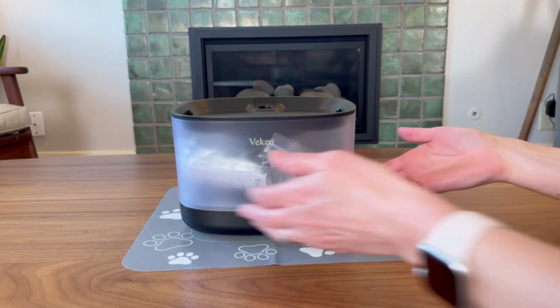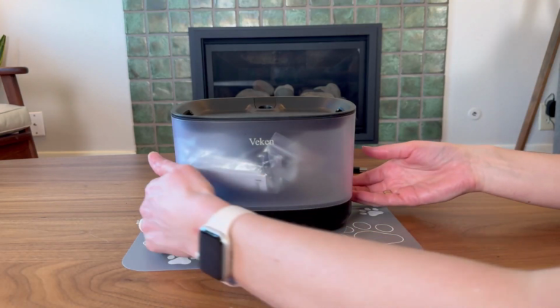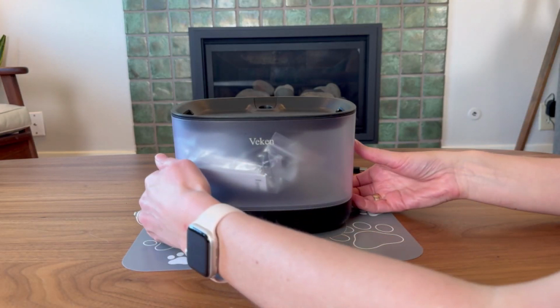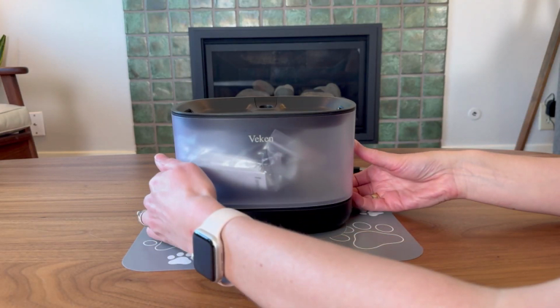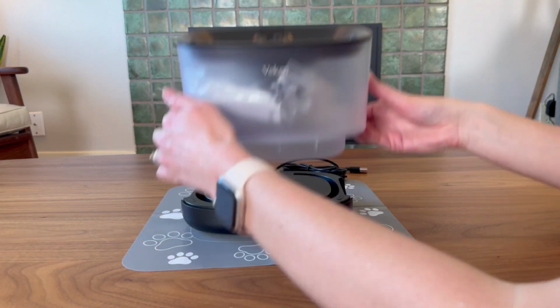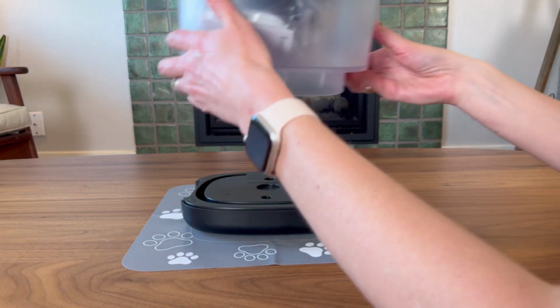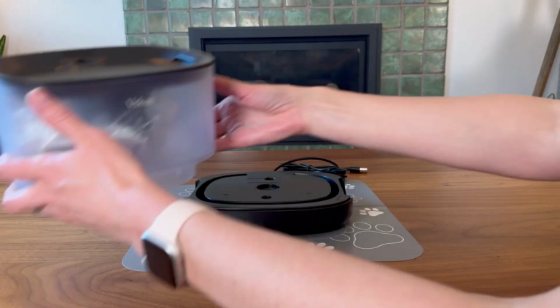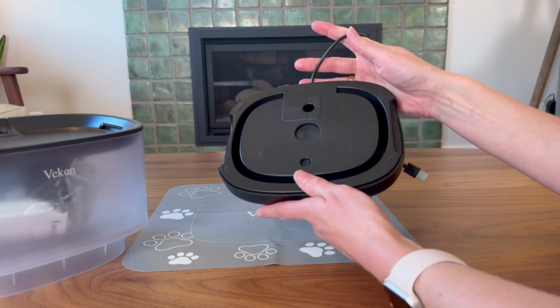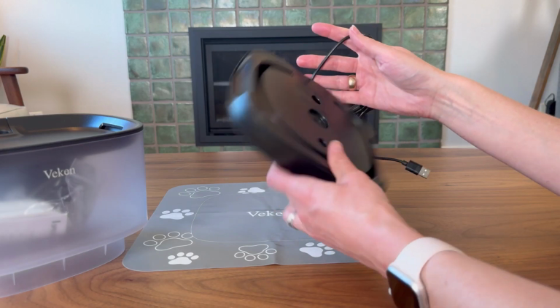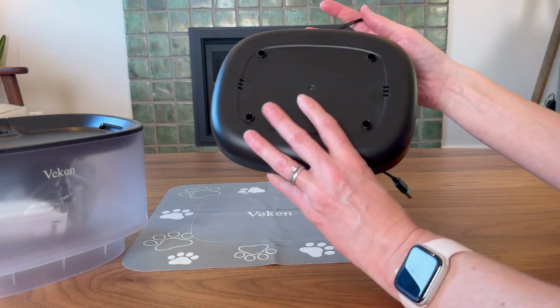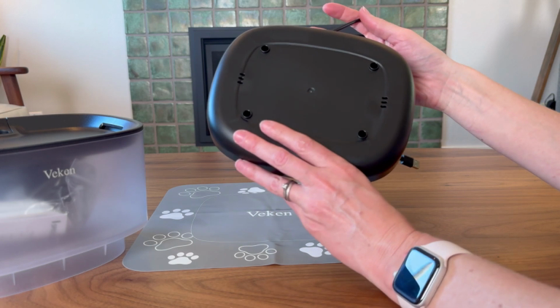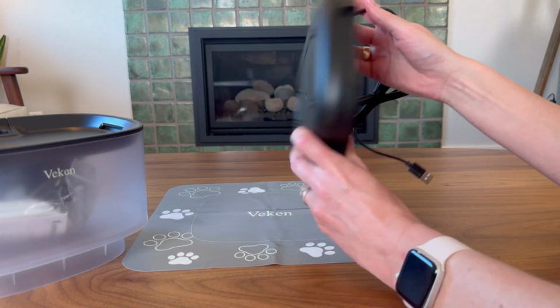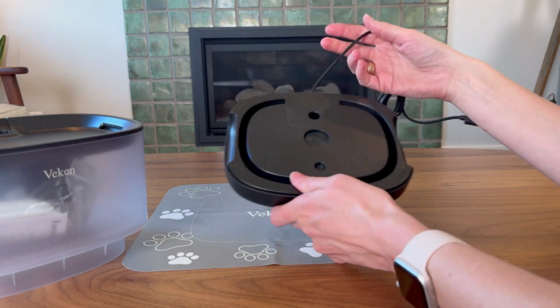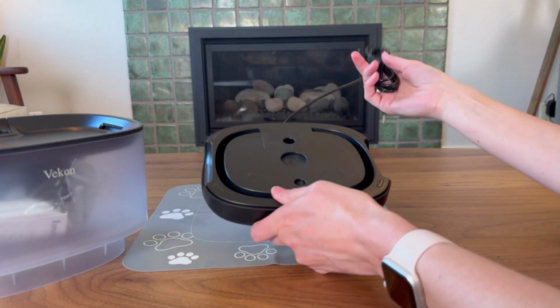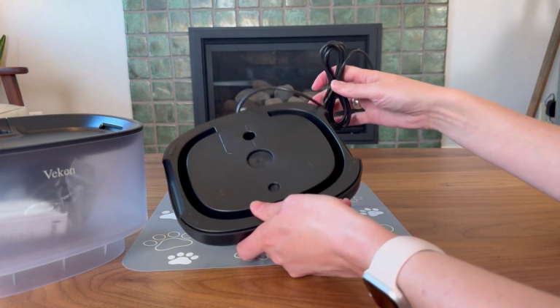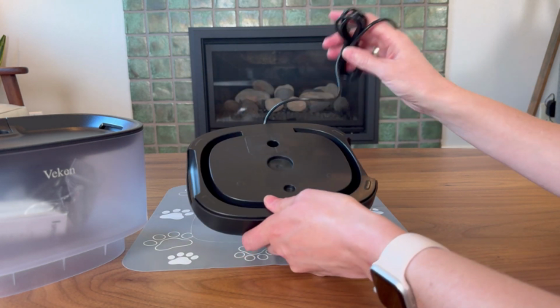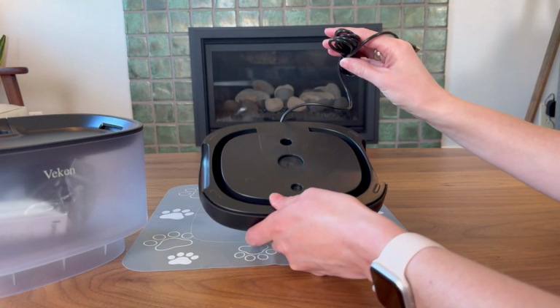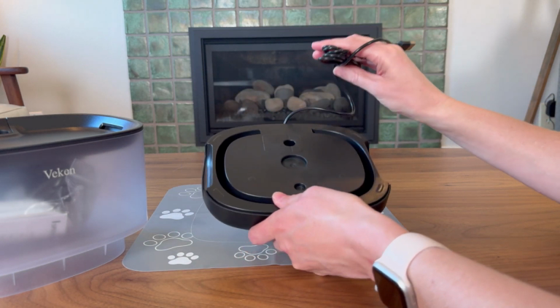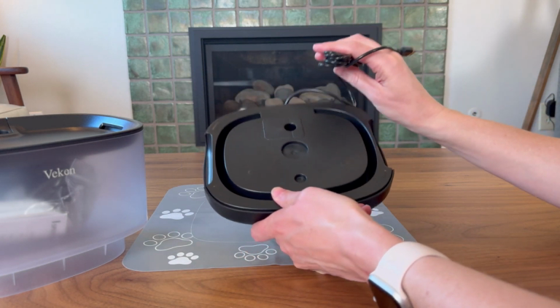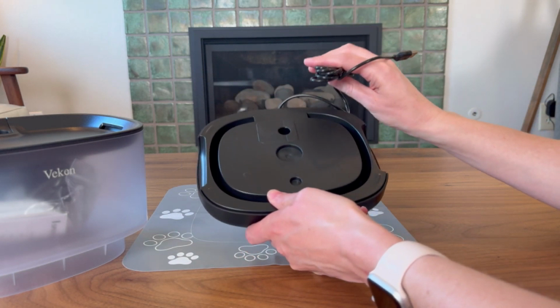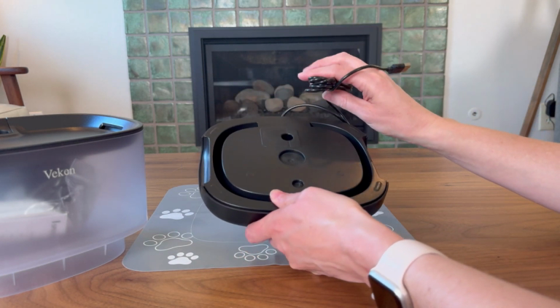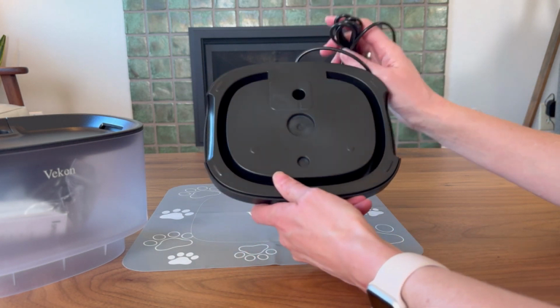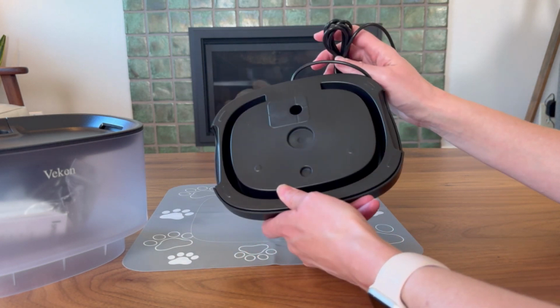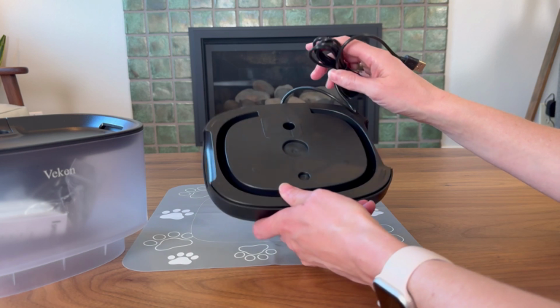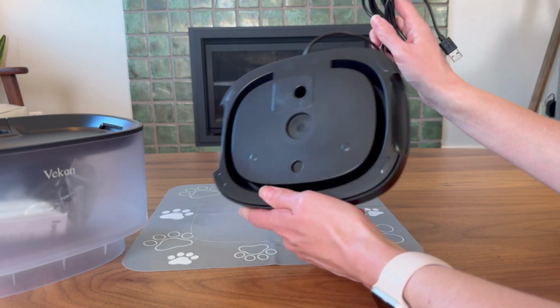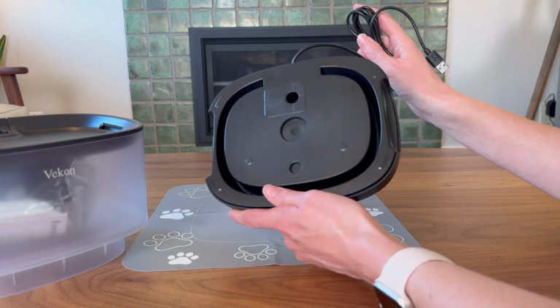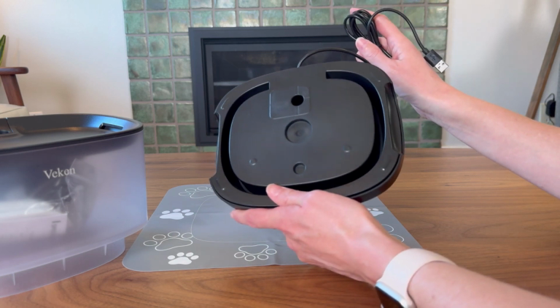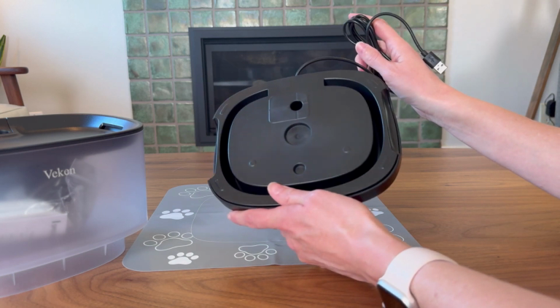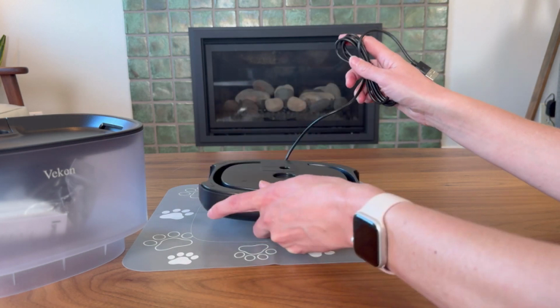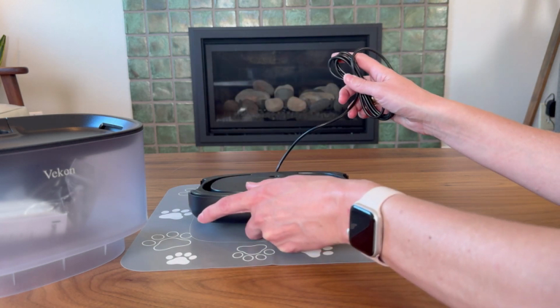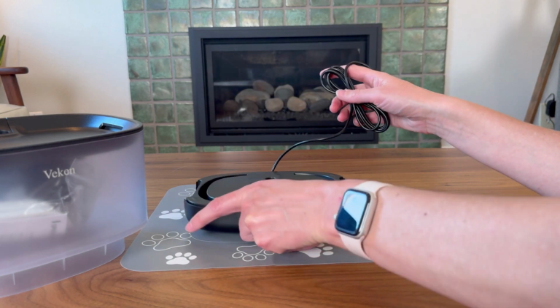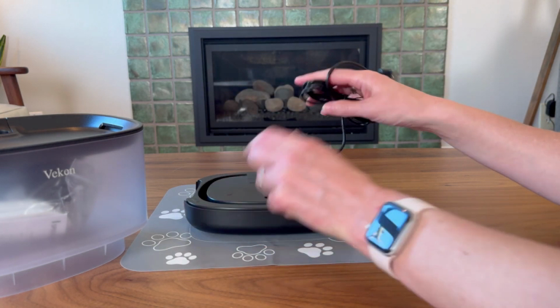This is actually made of multiple compartments. You have the base, which handles the power, and what's so nice is this means you don't have to carry it around once you have it plugged in — it can just stay wherever you set it.